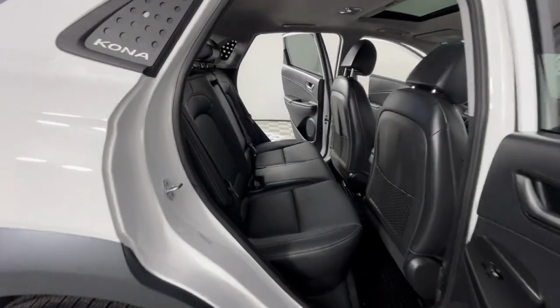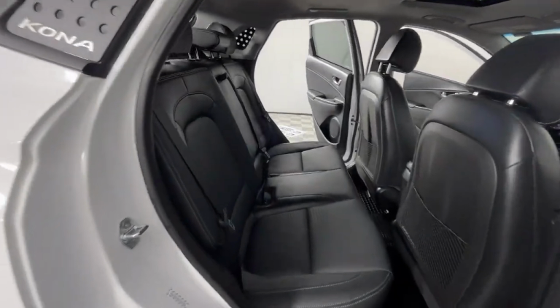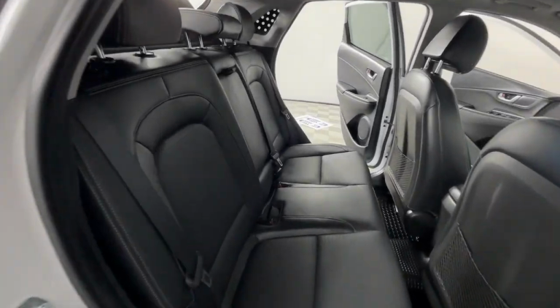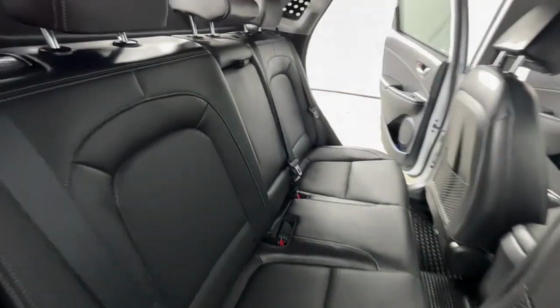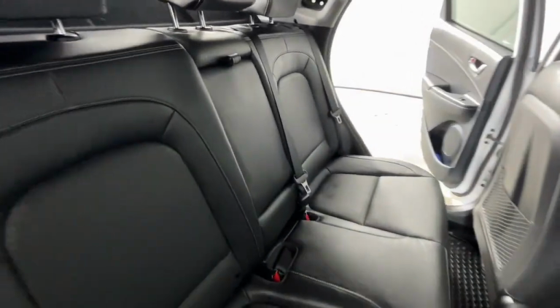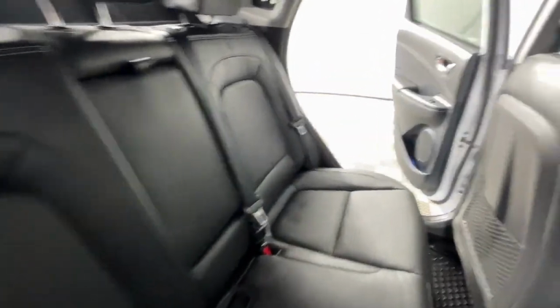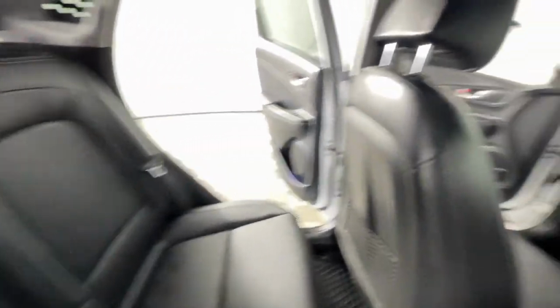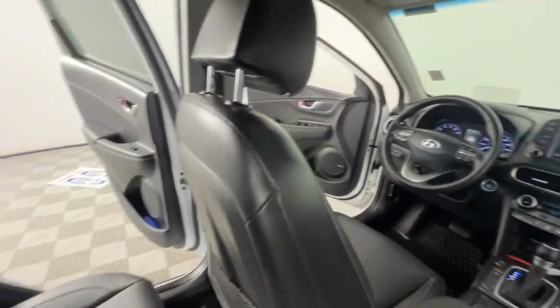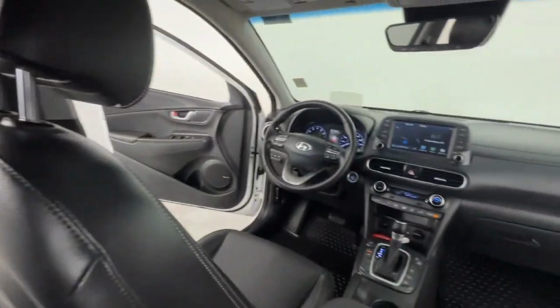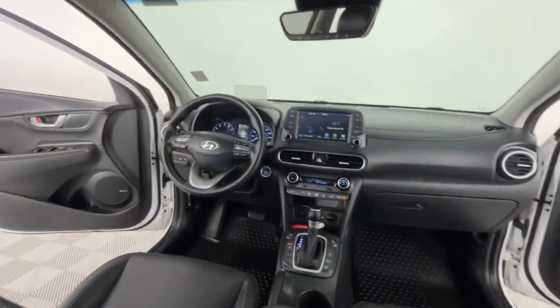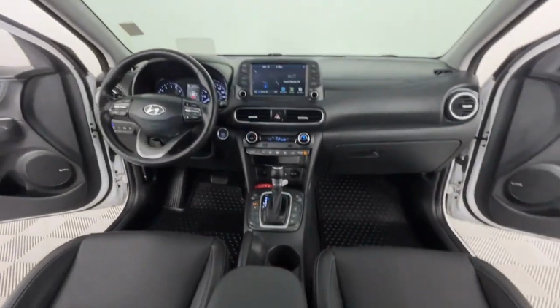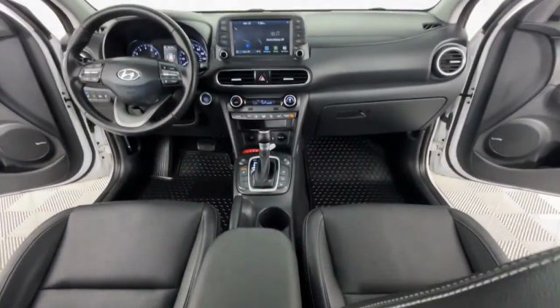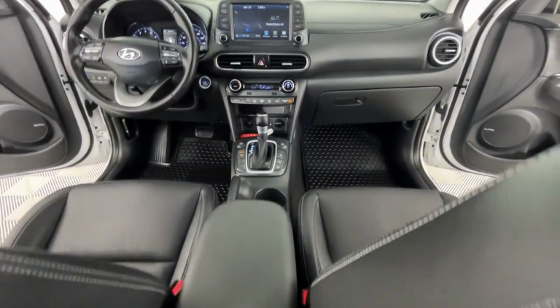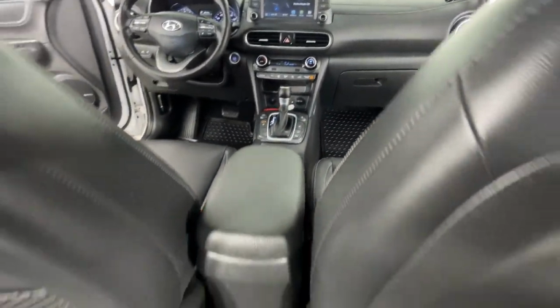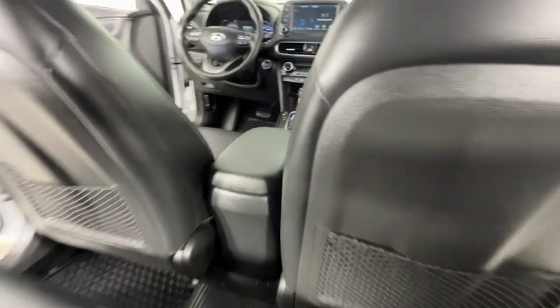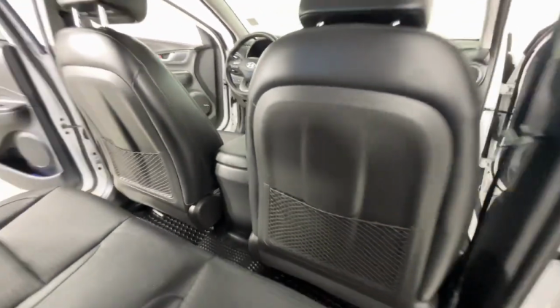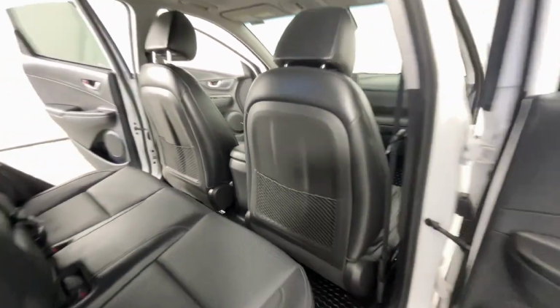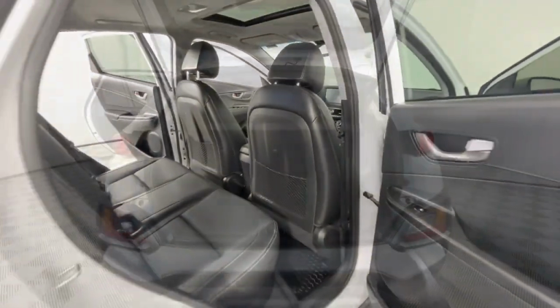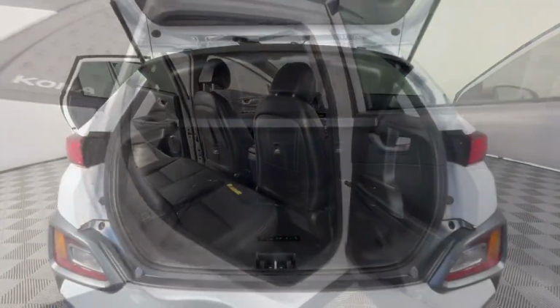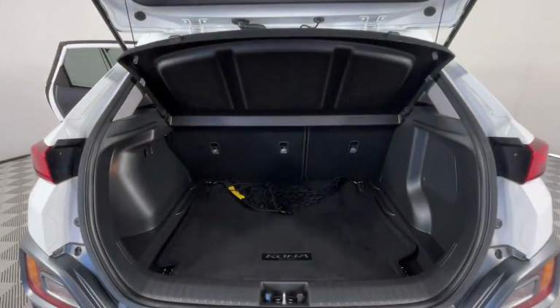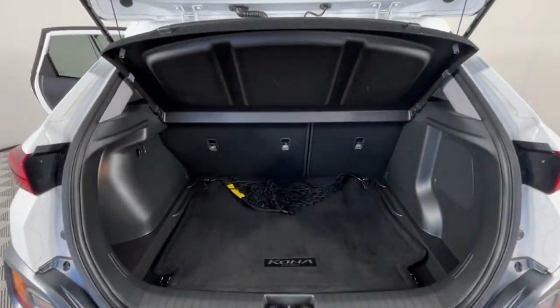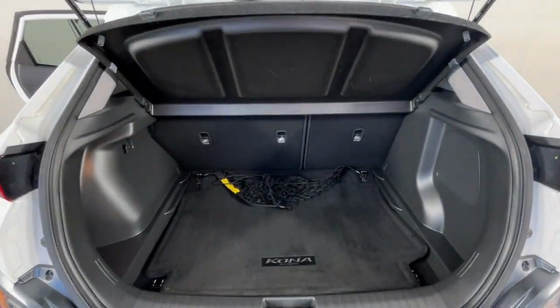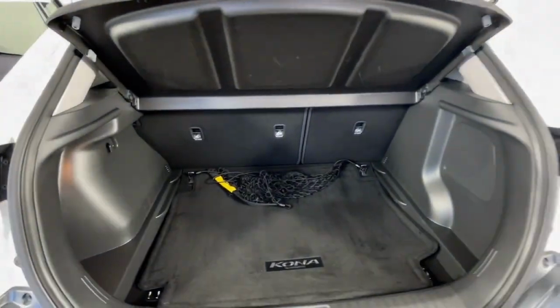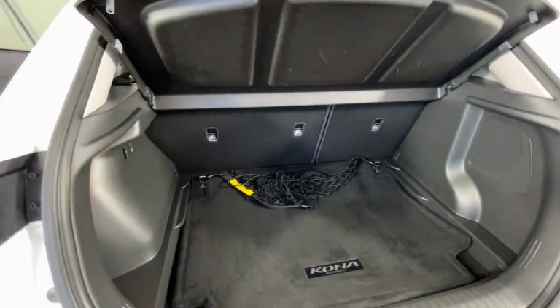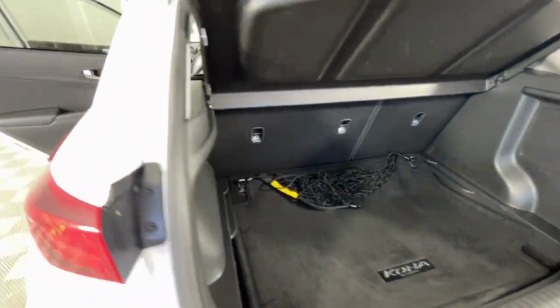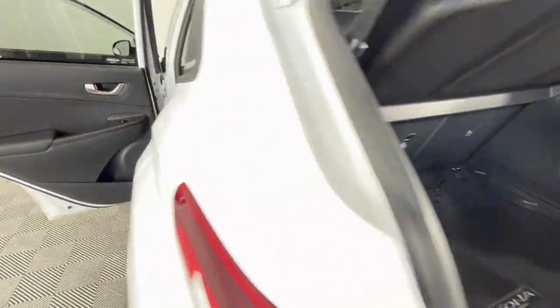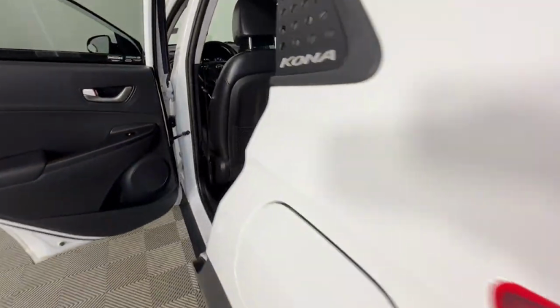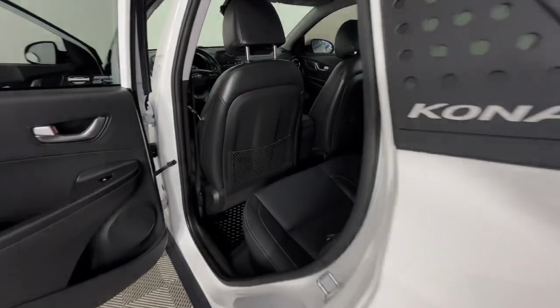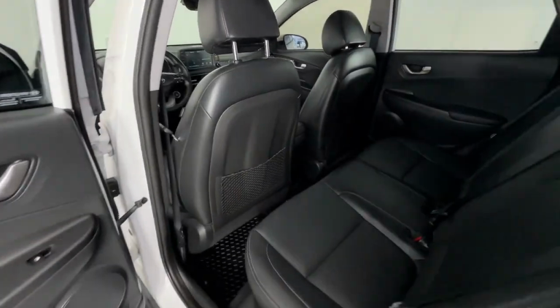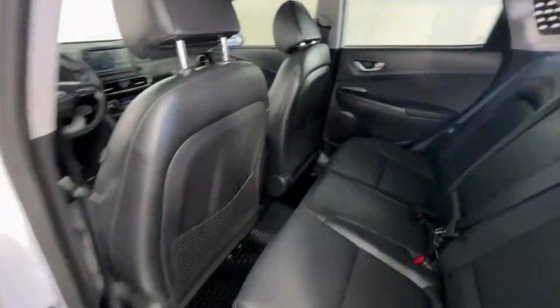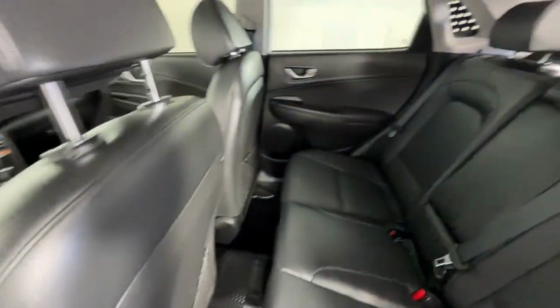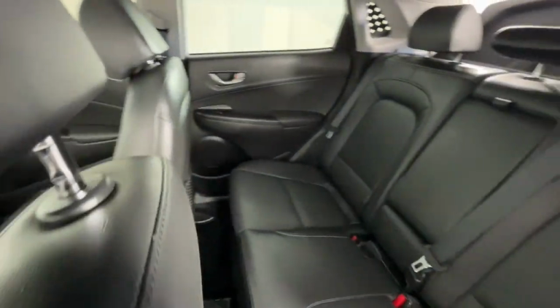Feel the freedom to have fun when you're behind the wheel of this spirited Kona. Treat yourself to a test drive today. Our staff will toss you the keys and give you an outstanding customer experience. See you all.